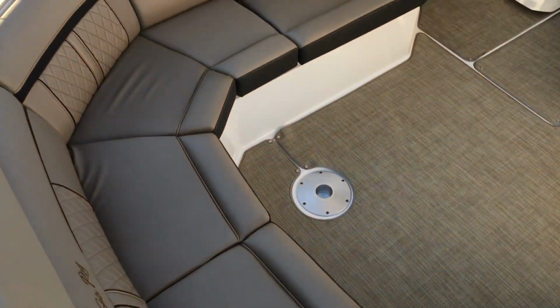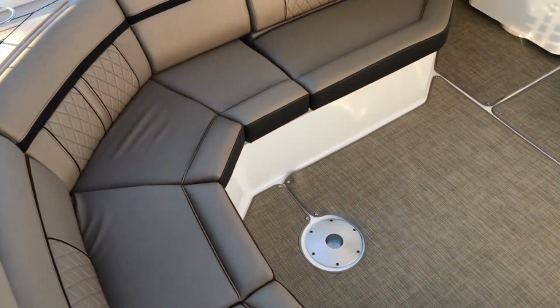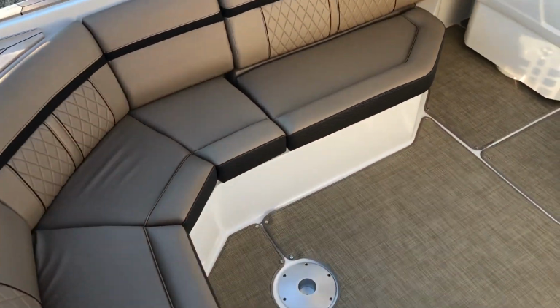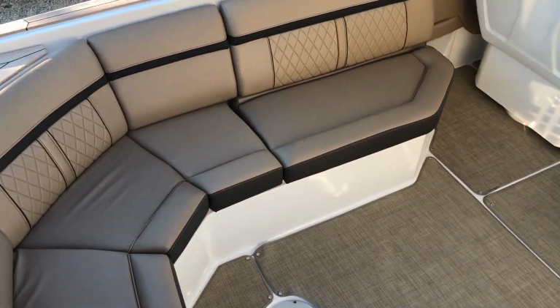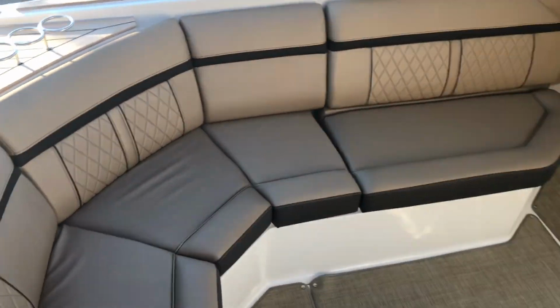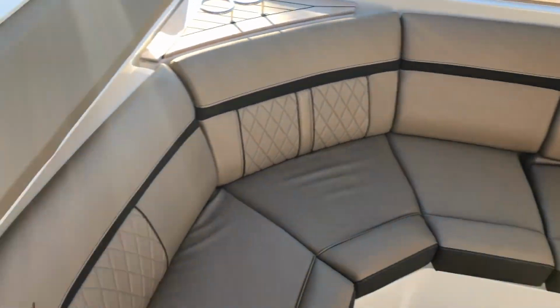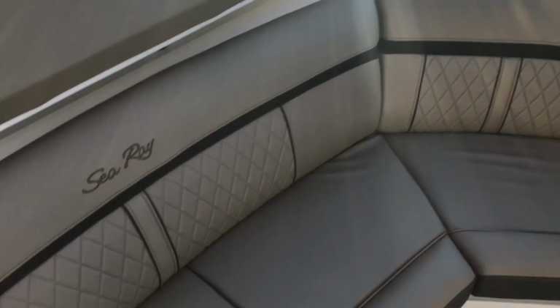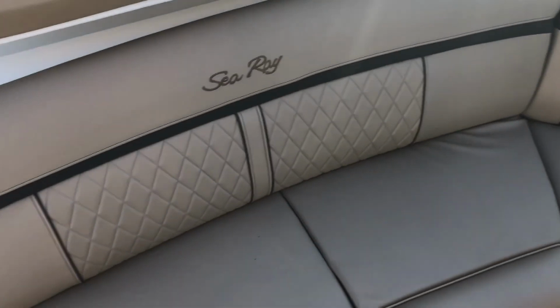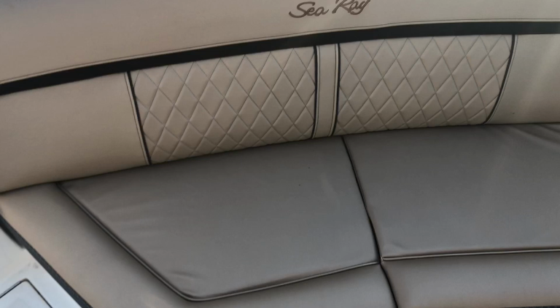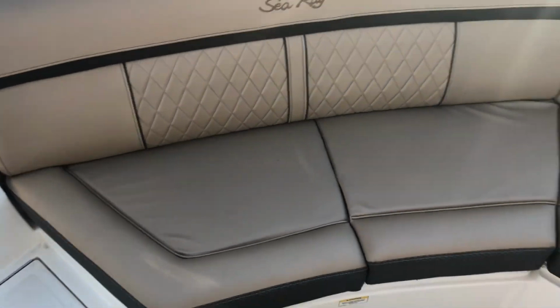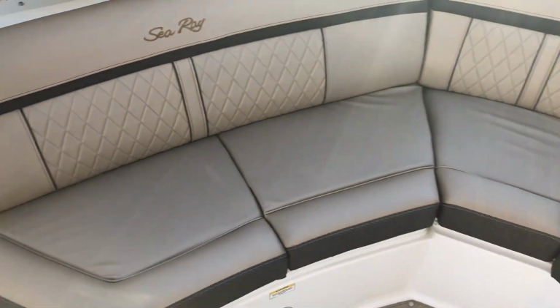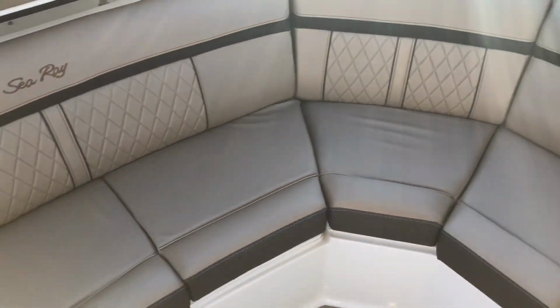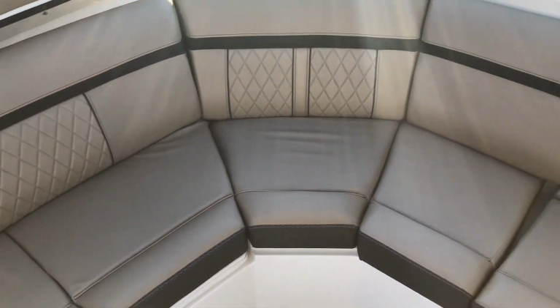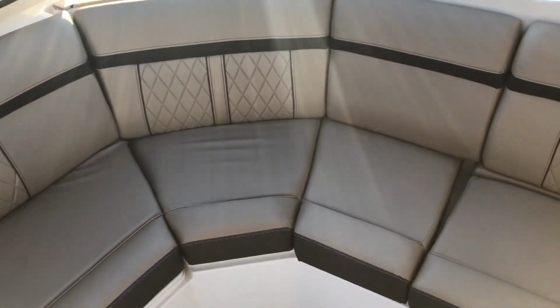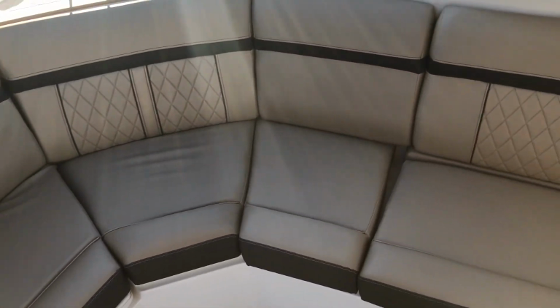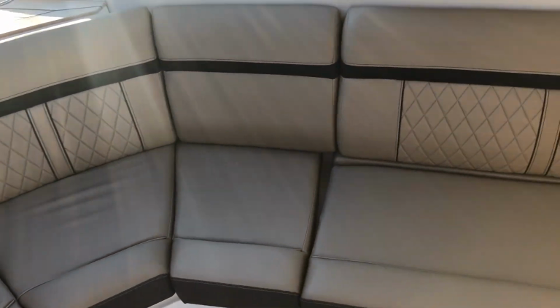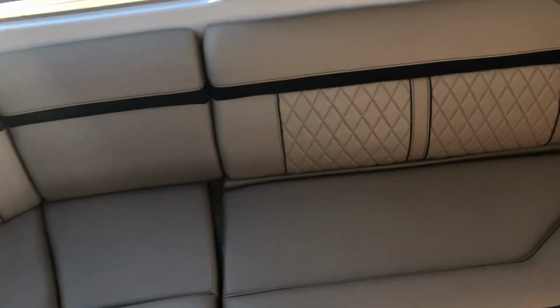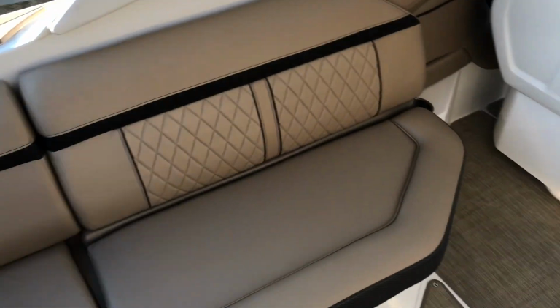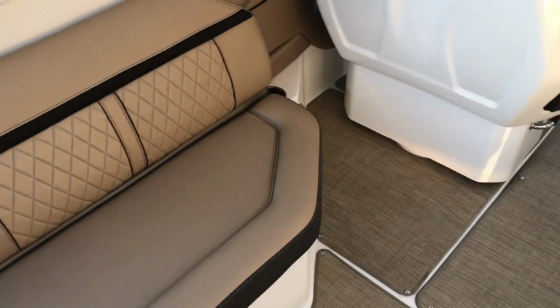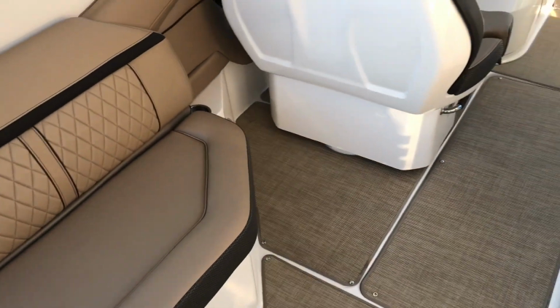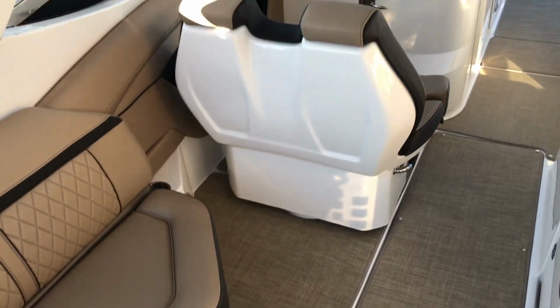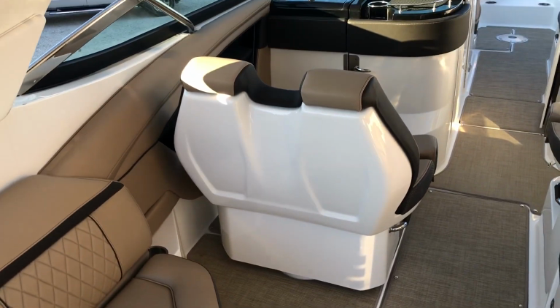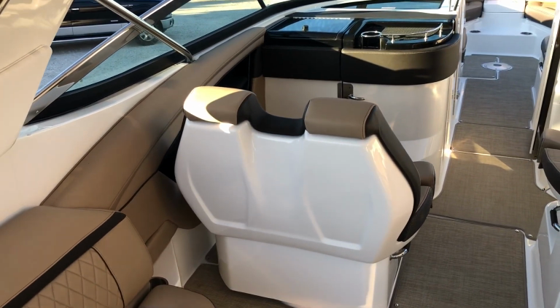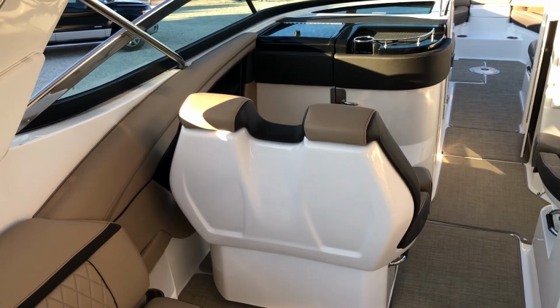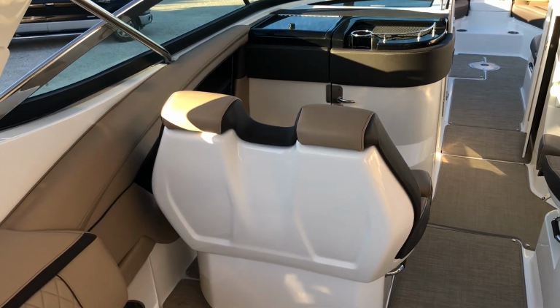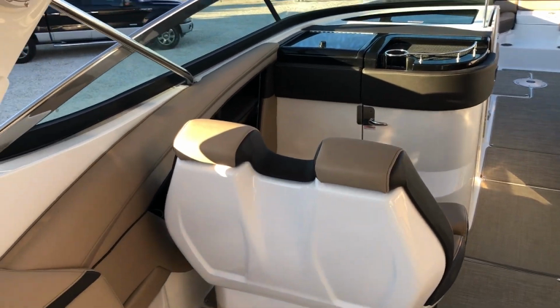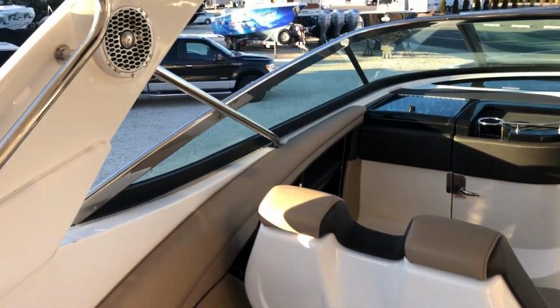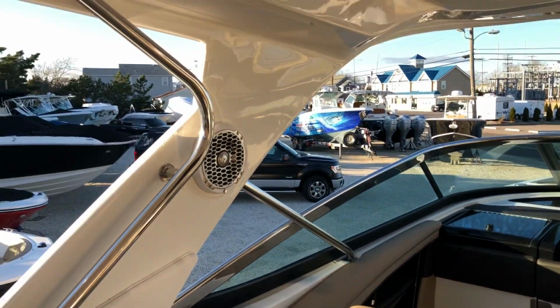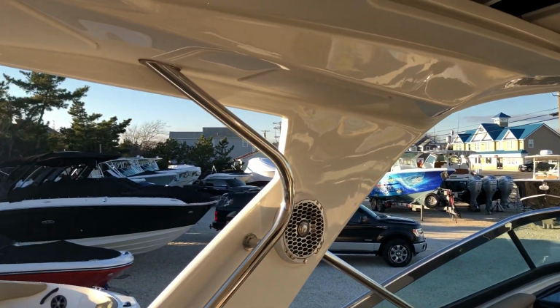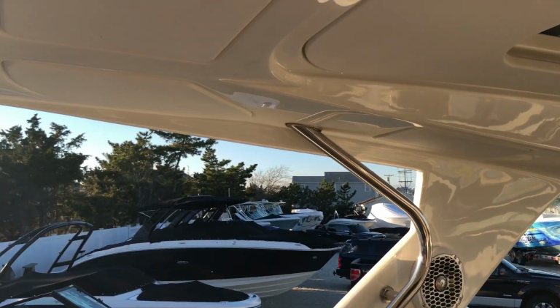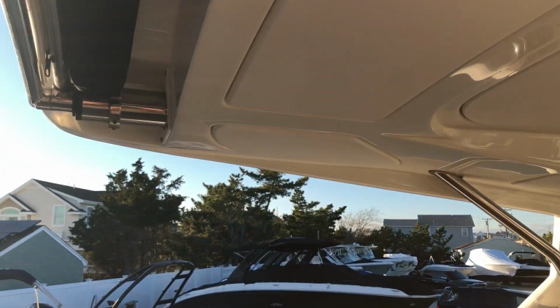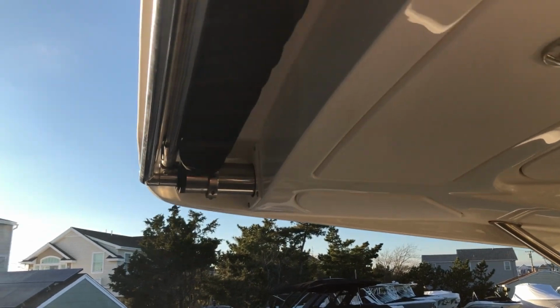All the SLXs have this wraparound seating. You can go up to — it's Coast Guard rated, so there's no set limit. So you have plenty of room for all your guests for performance running.